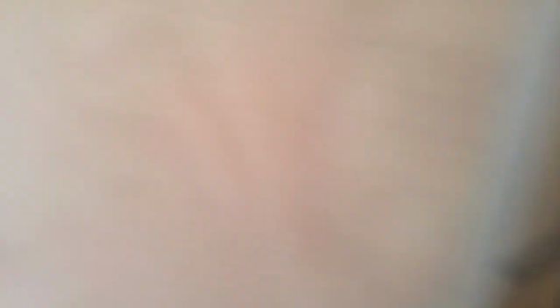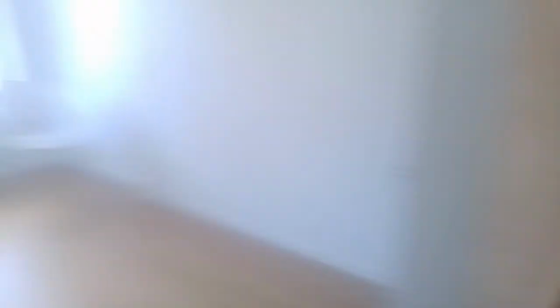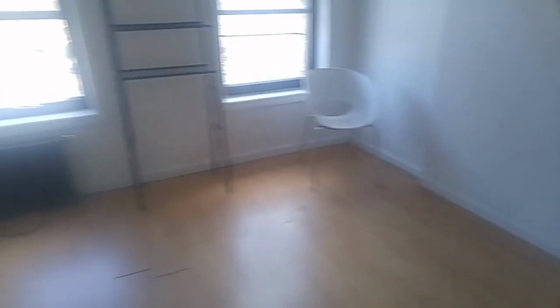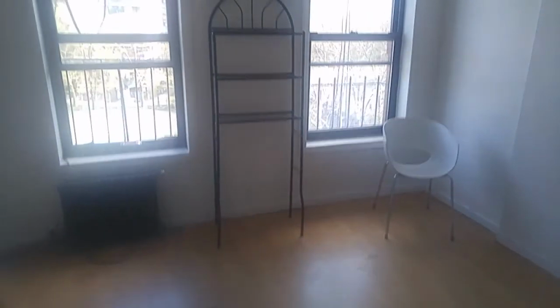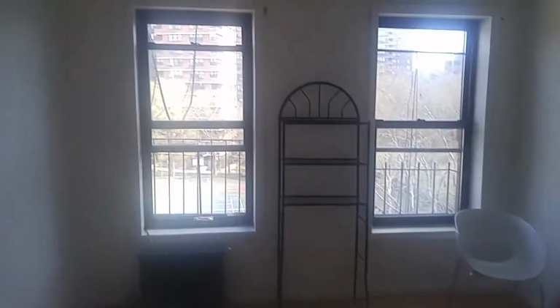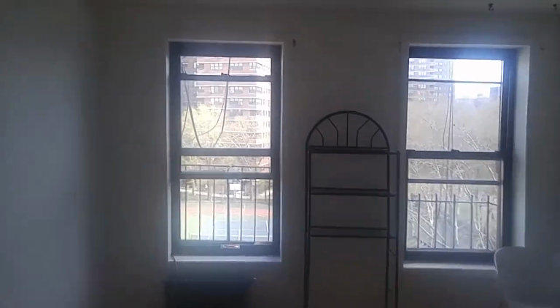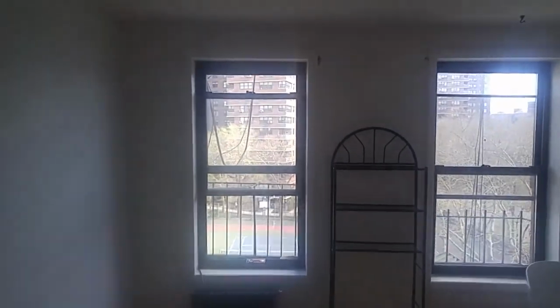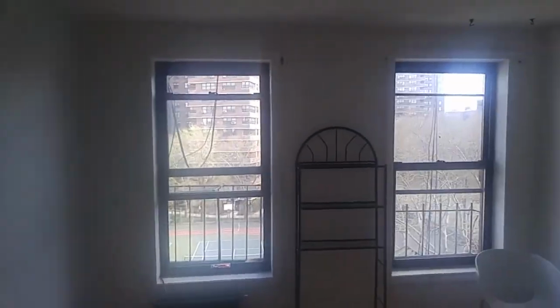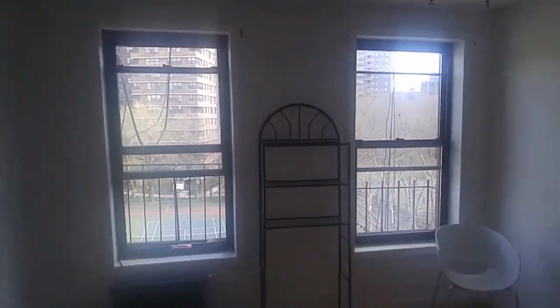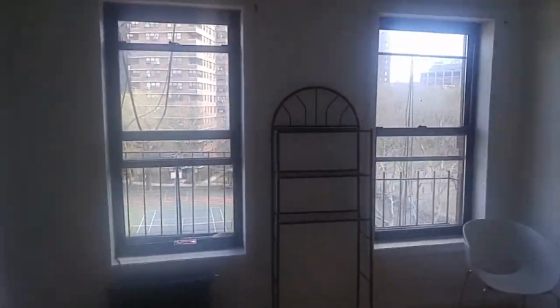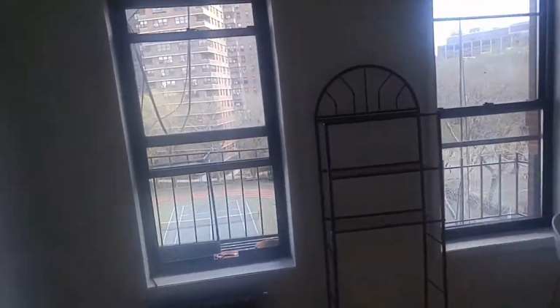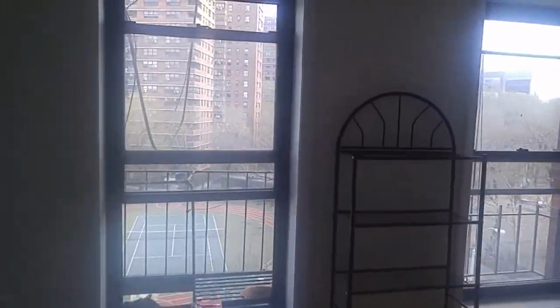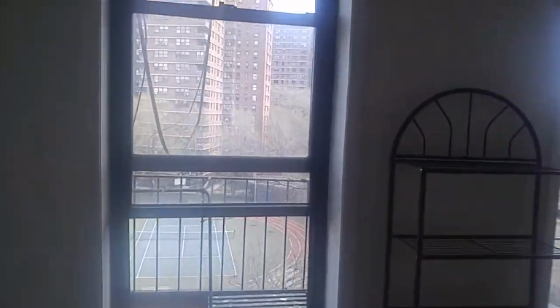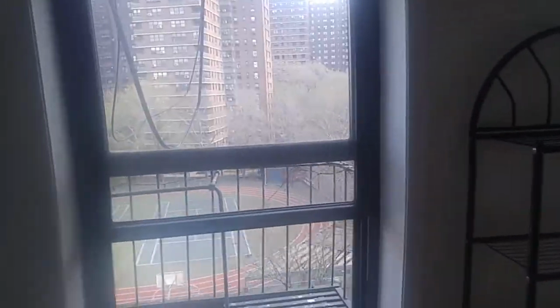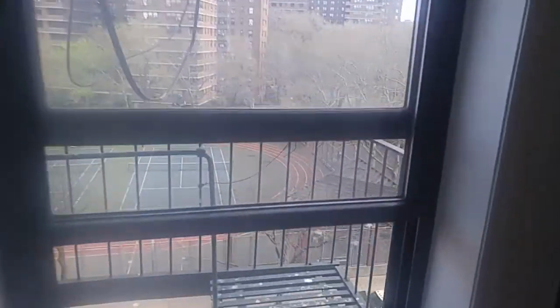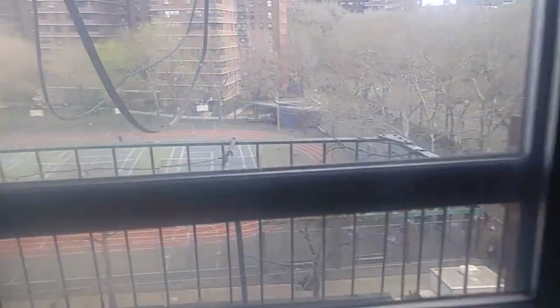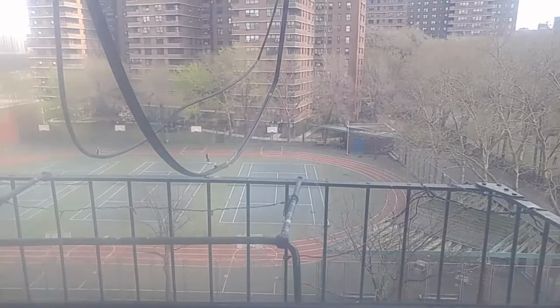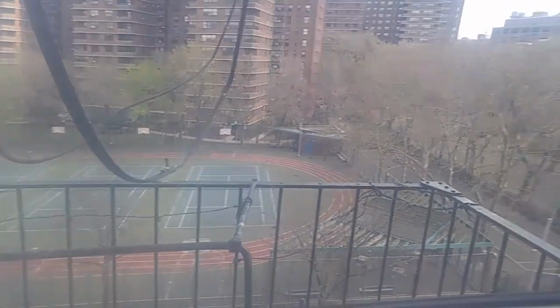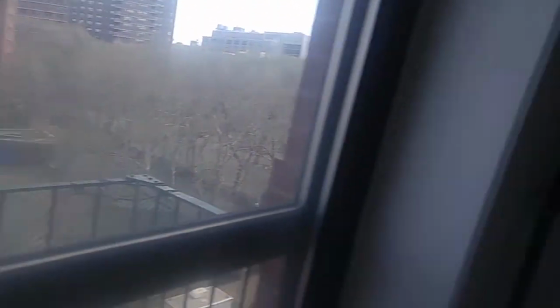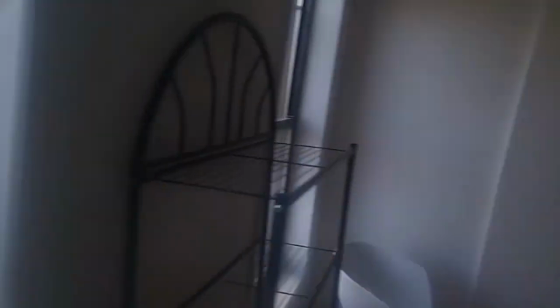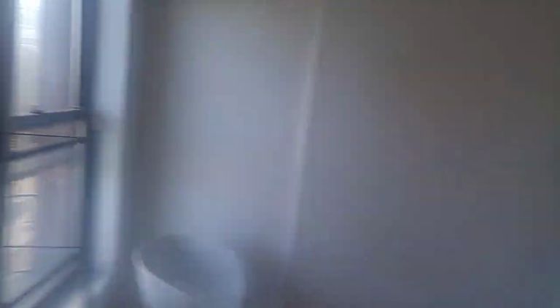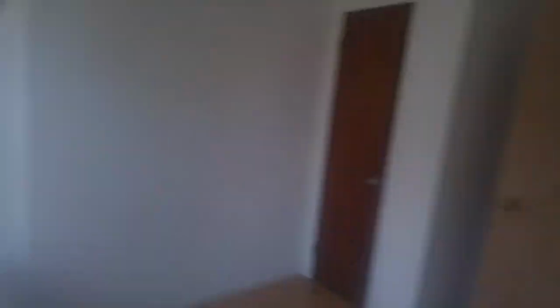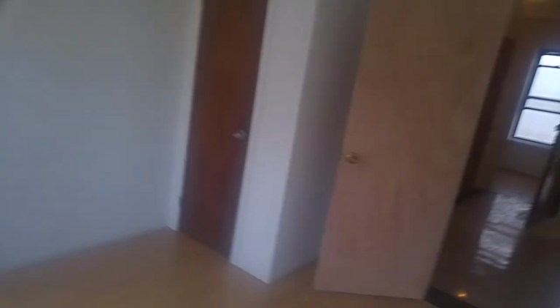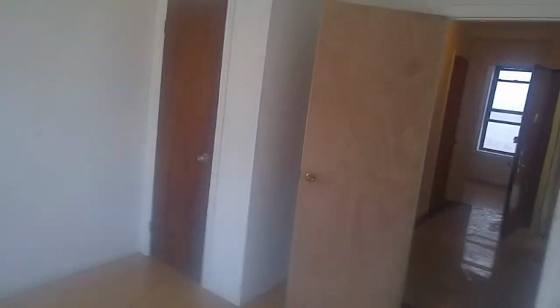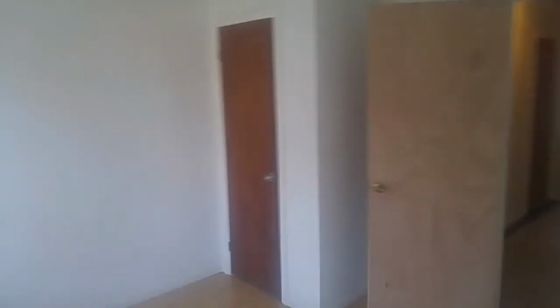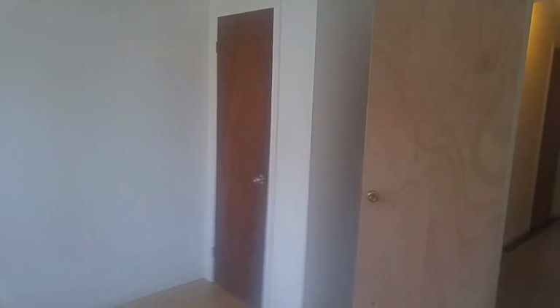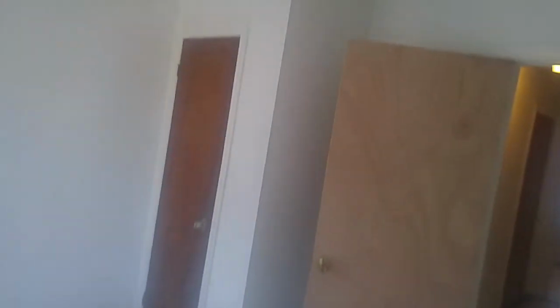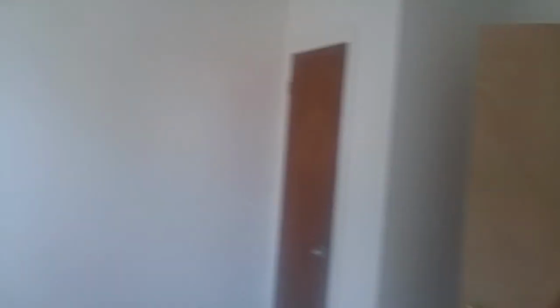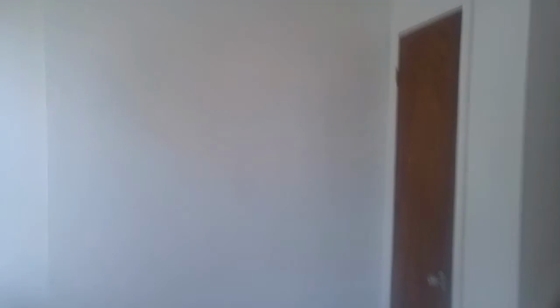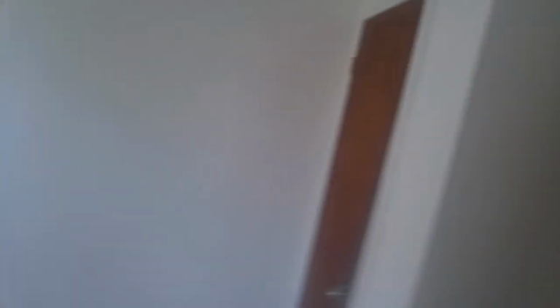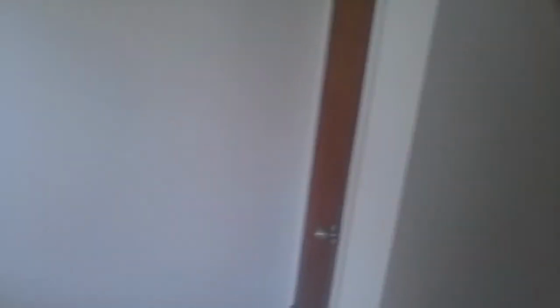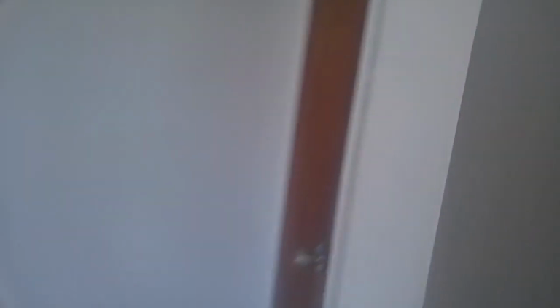We come into the main room — very bright, overlooking Essex Street and Seward Park, tennis courts. This room is 11 by 10 and a half, with a closet.